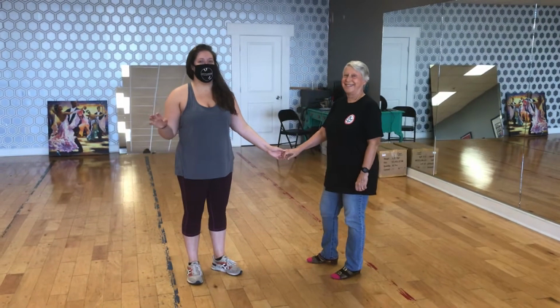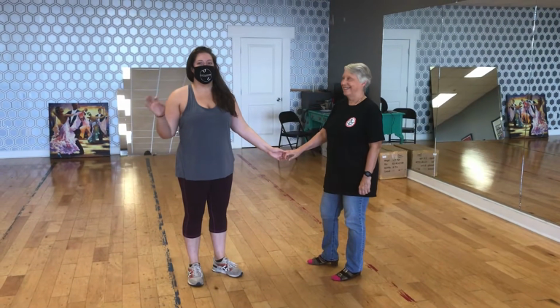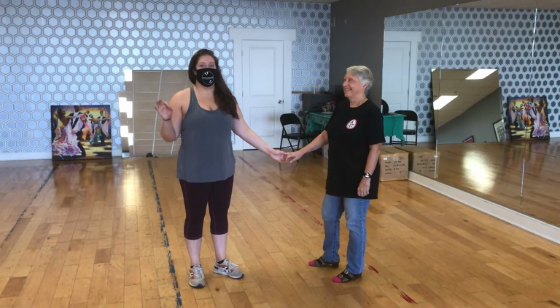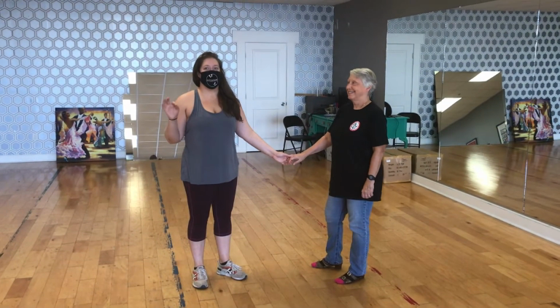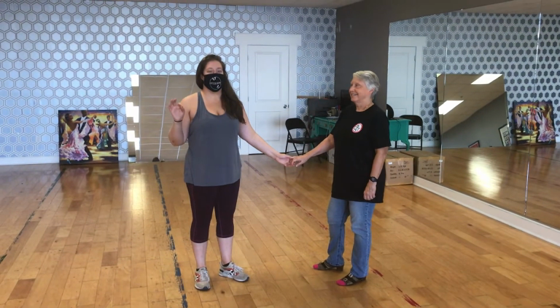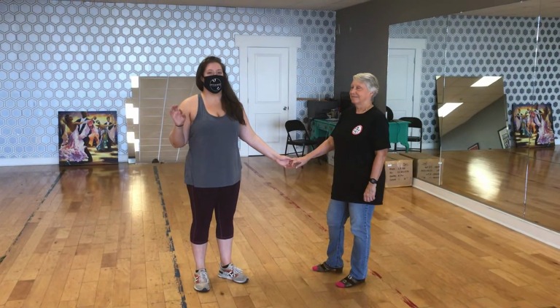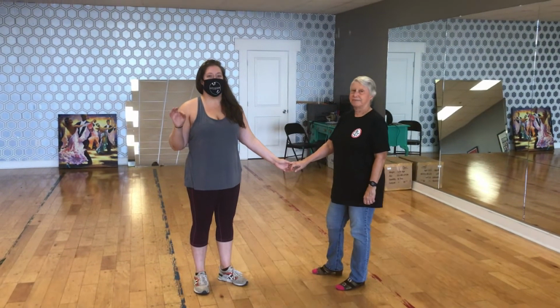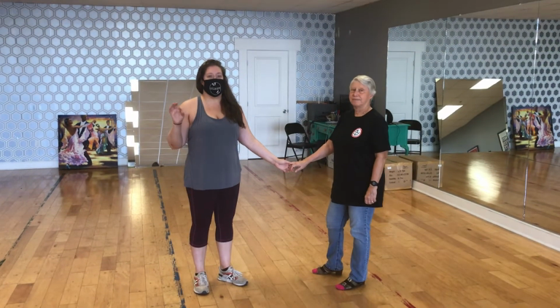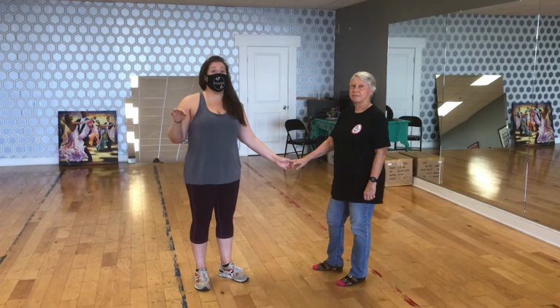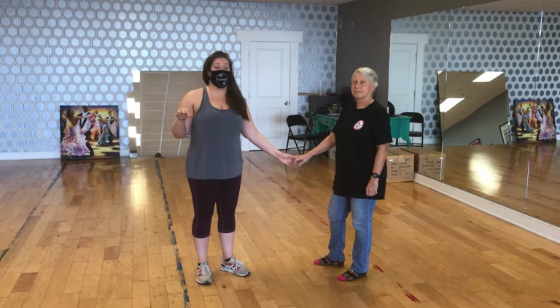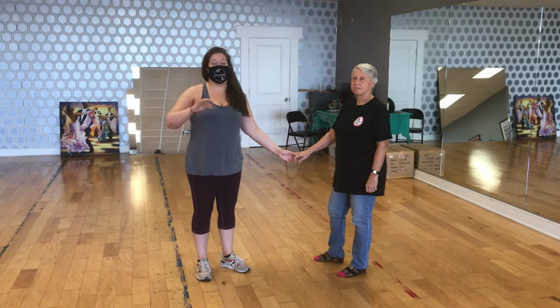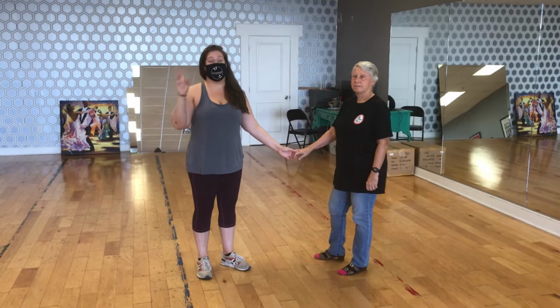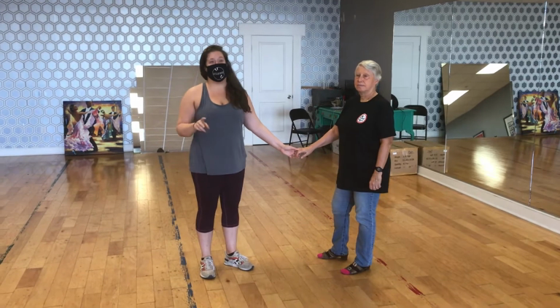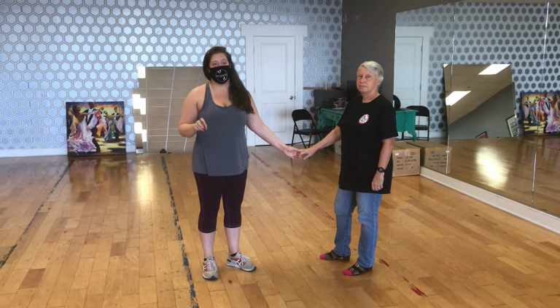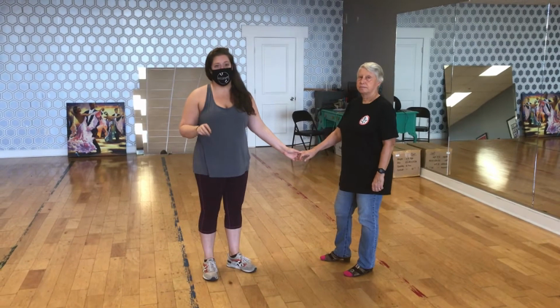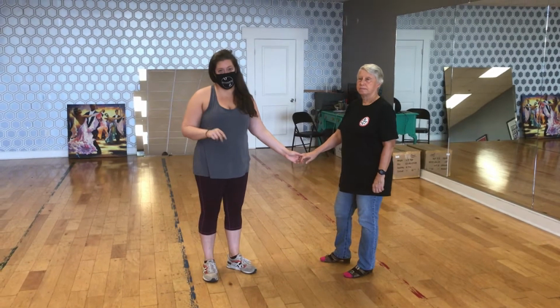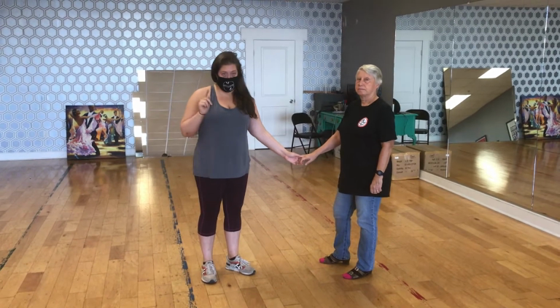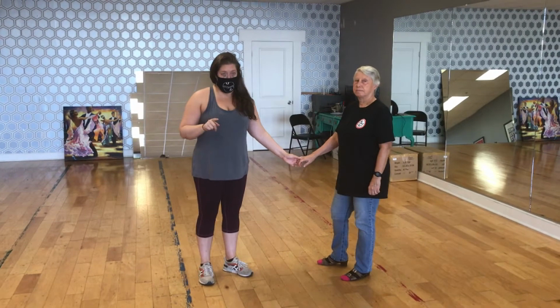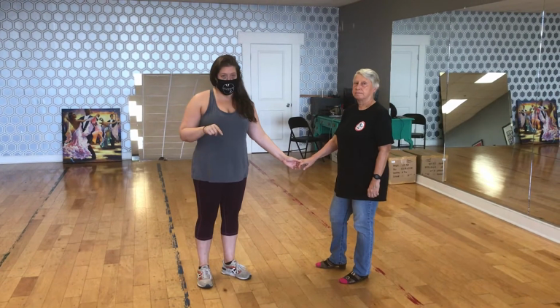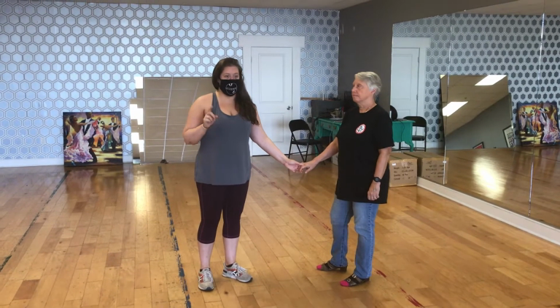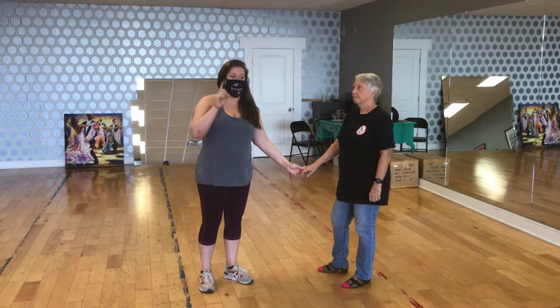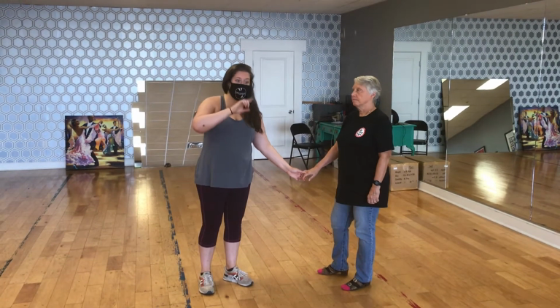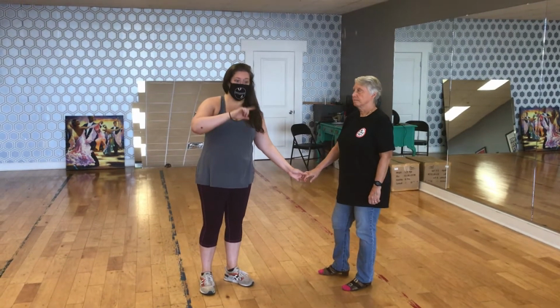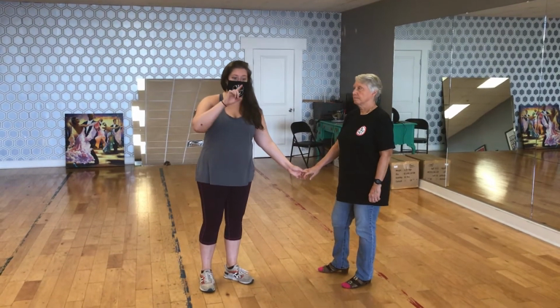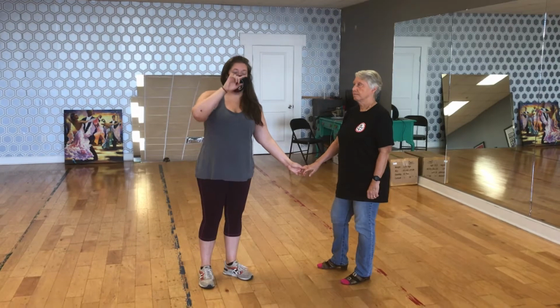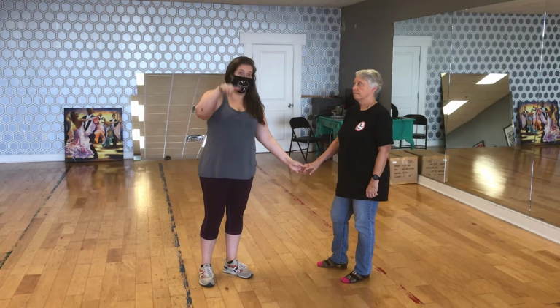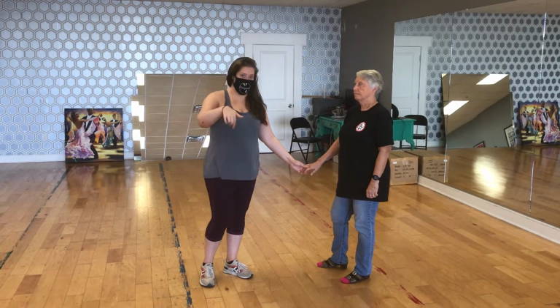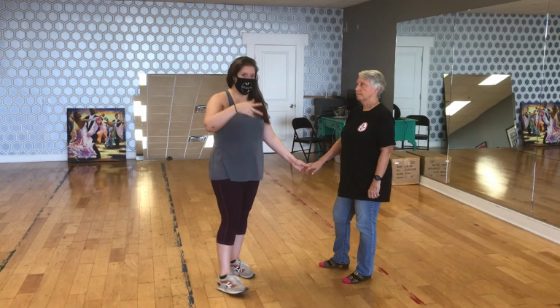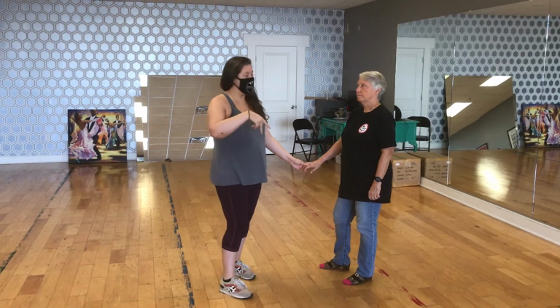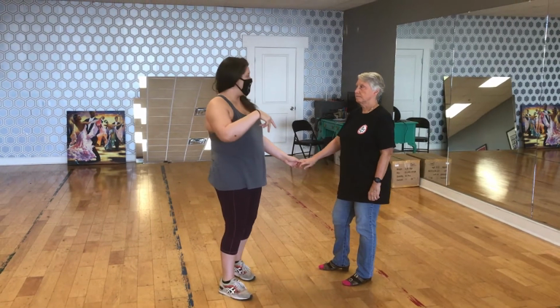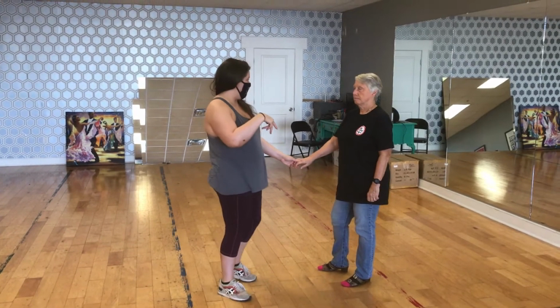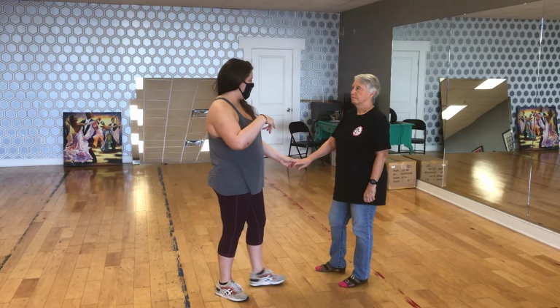Okay, so just a quick review of all of the left side pass variations that we did last week and this week. So it's two weeks worth of things, right?